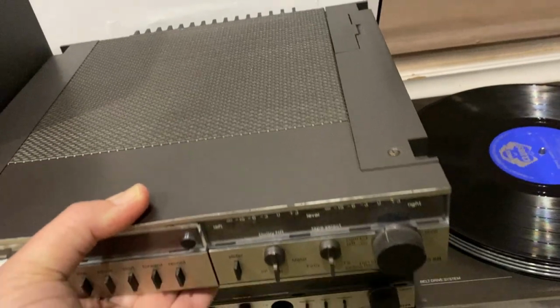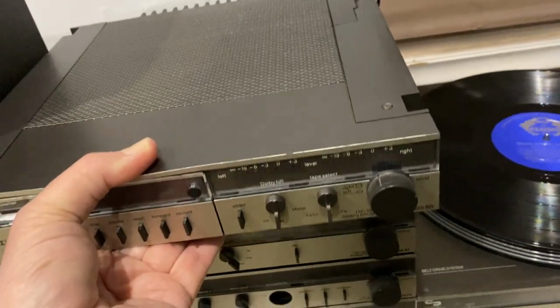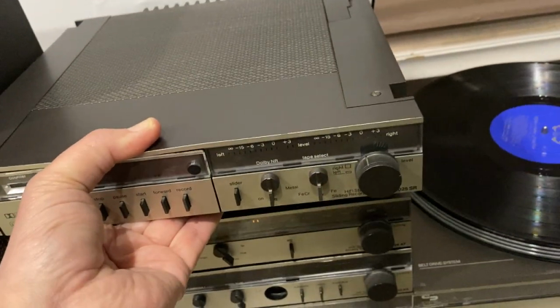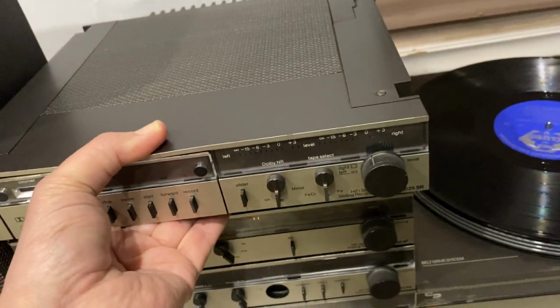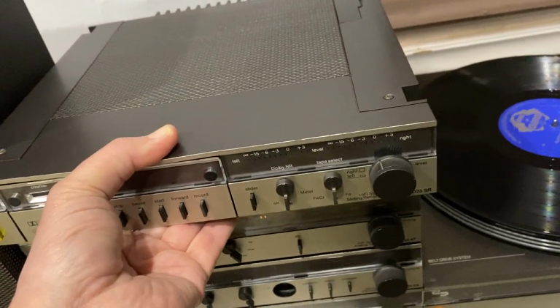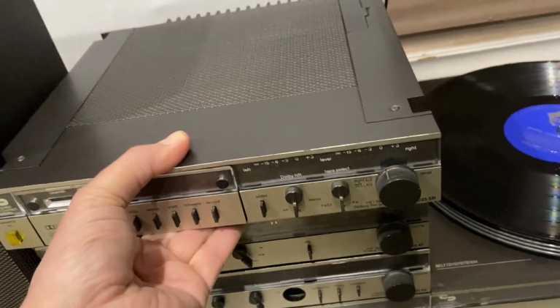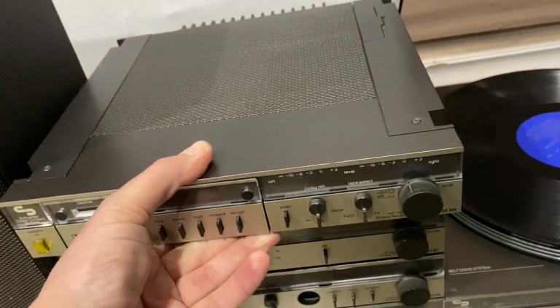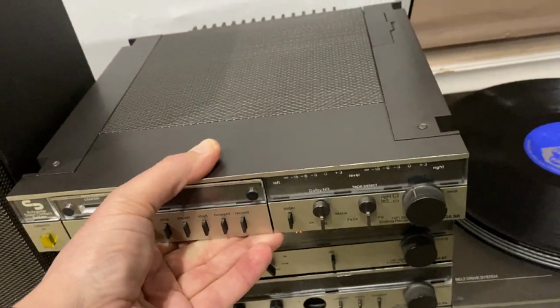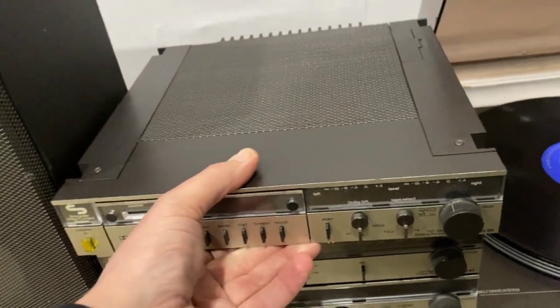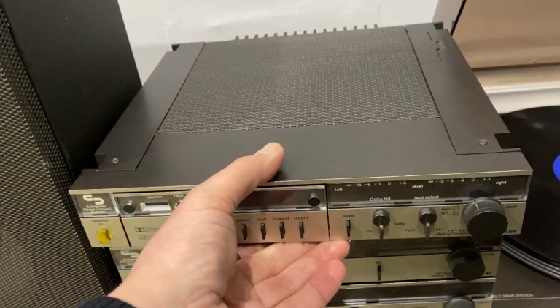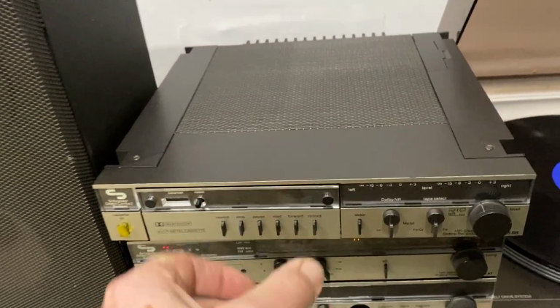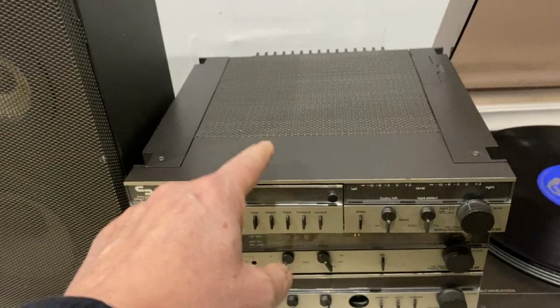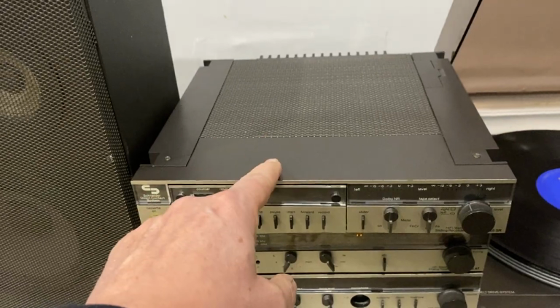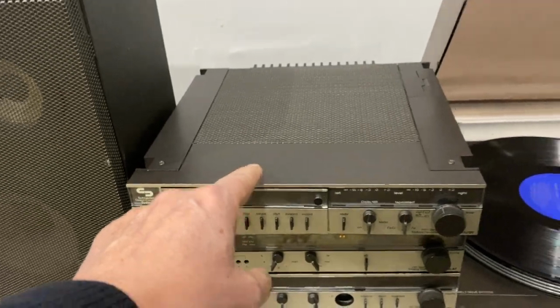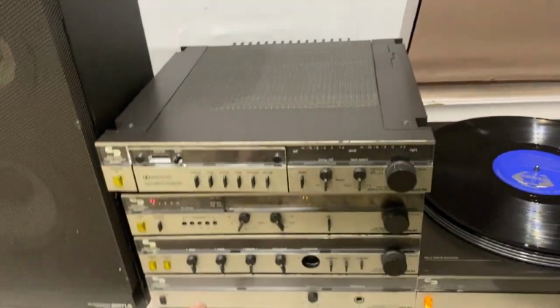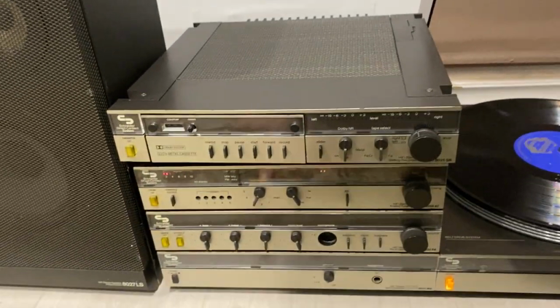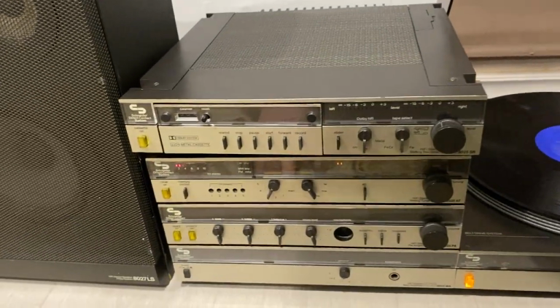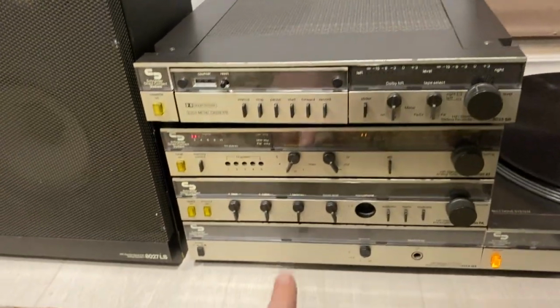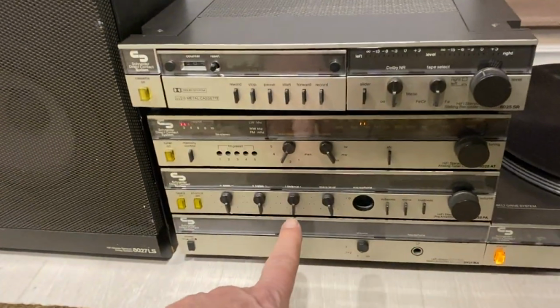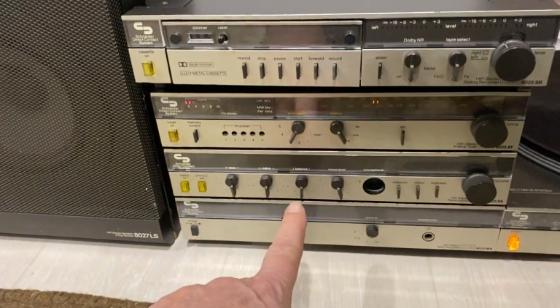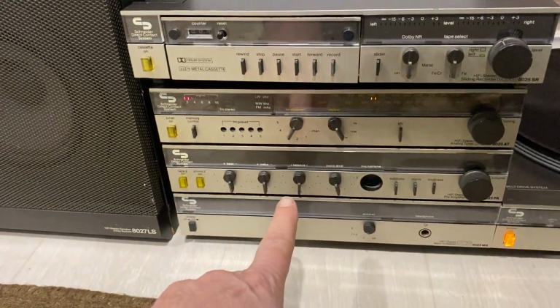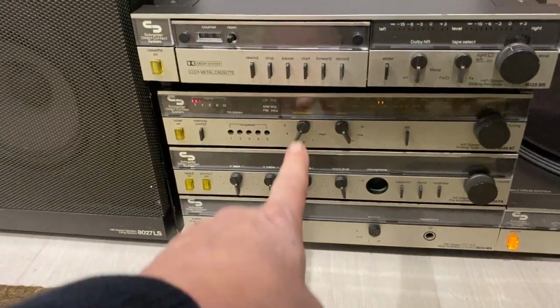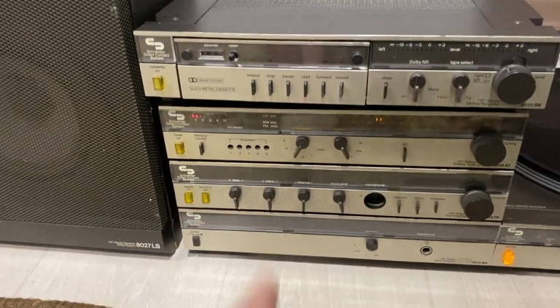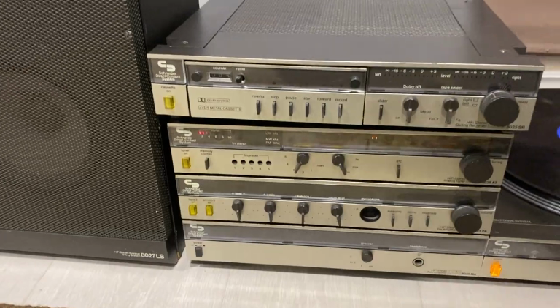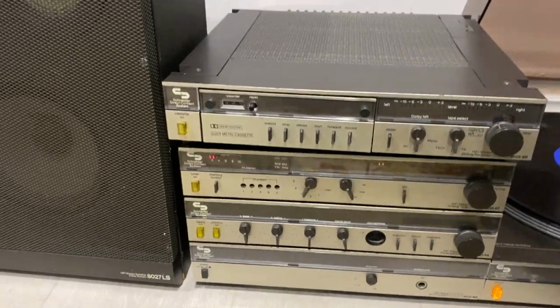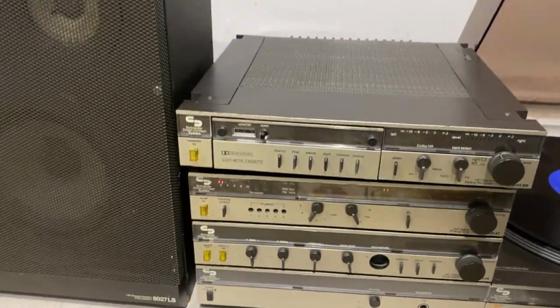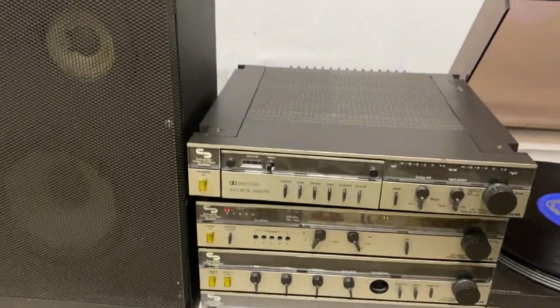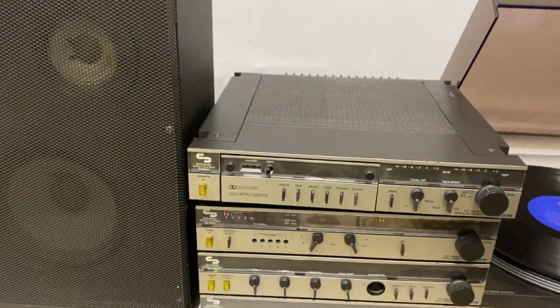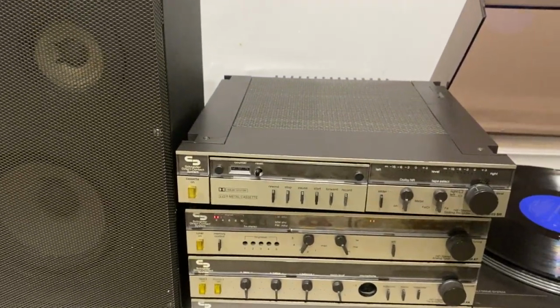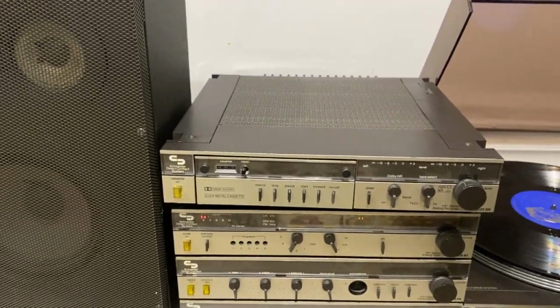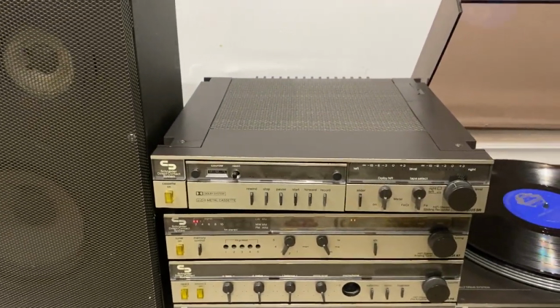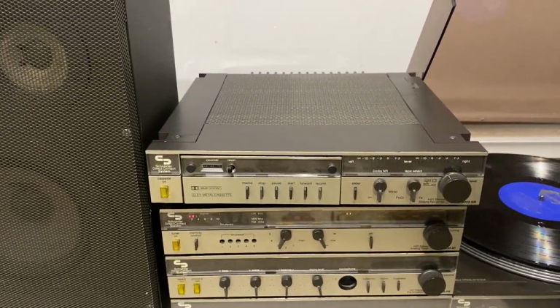If doing it the traditional way, I probably would have had the tape deck just above the preamp here and then the tuner up on top. But because of the loud issue with the tape deck, it's on the top.